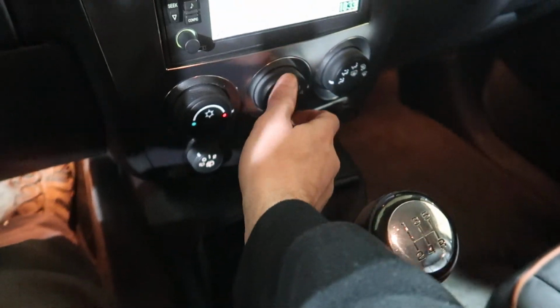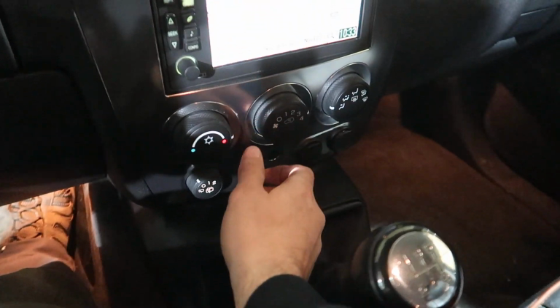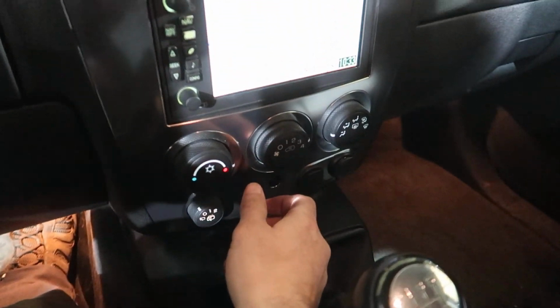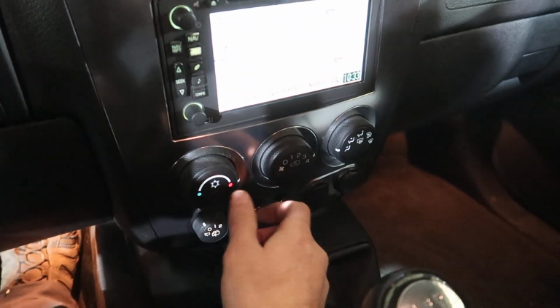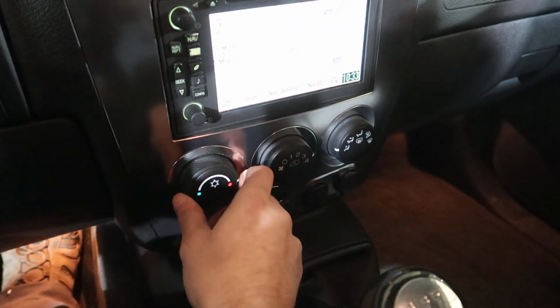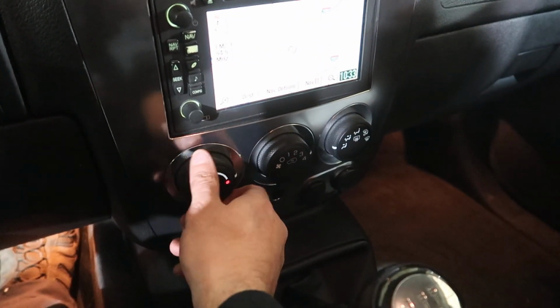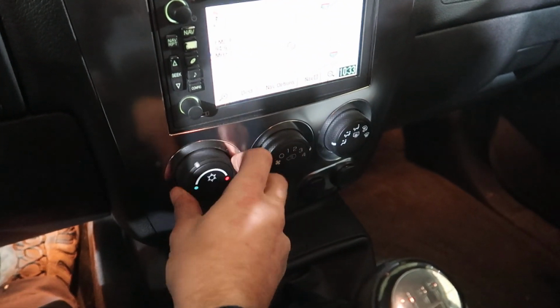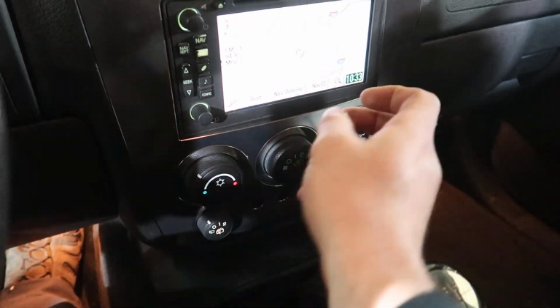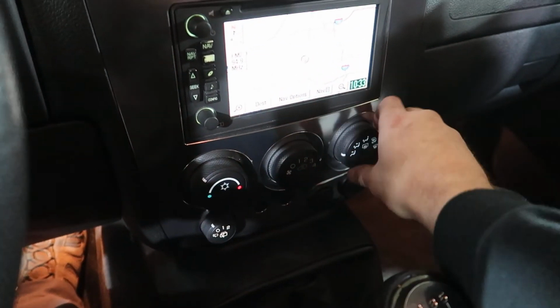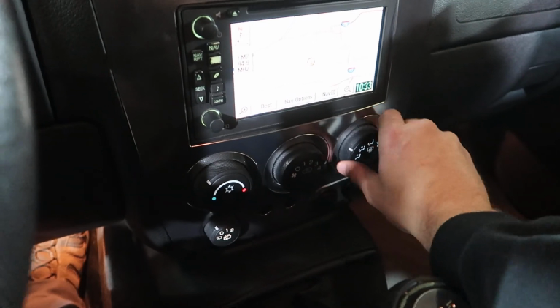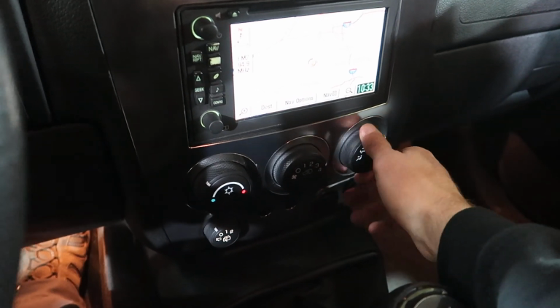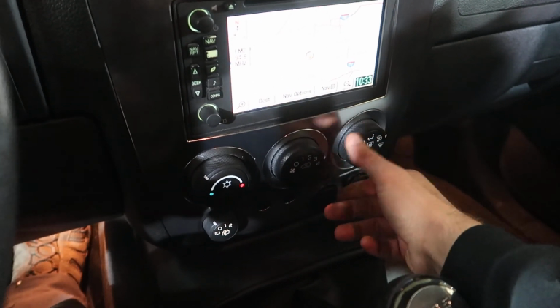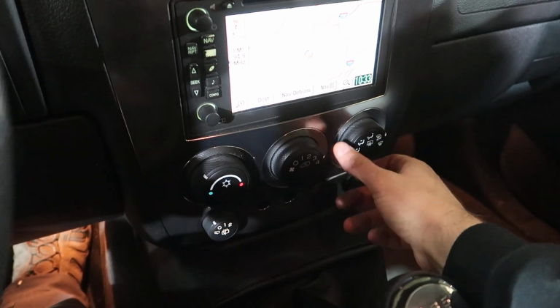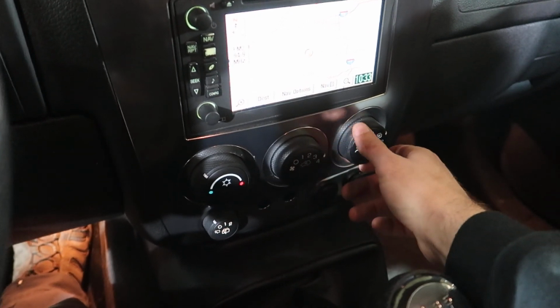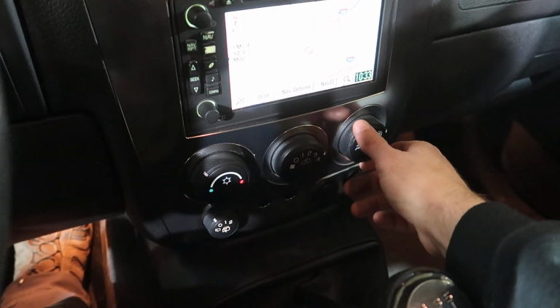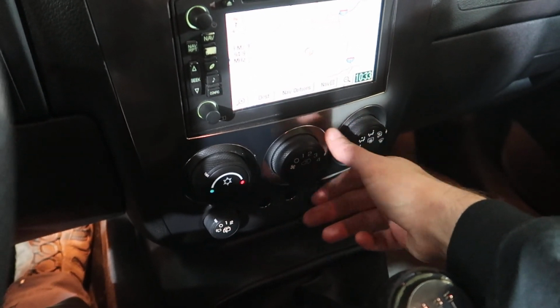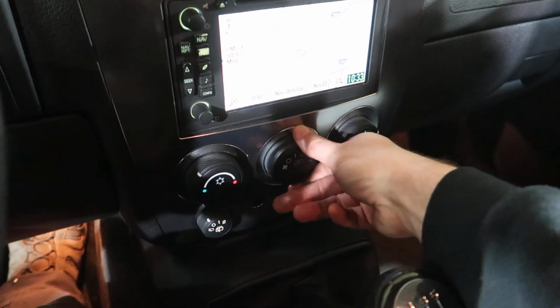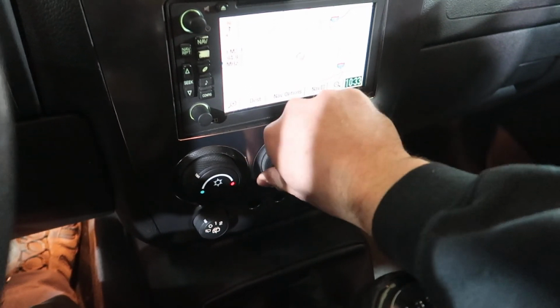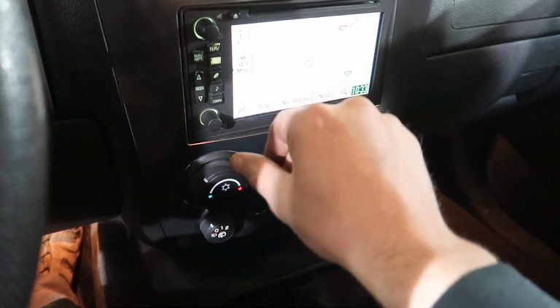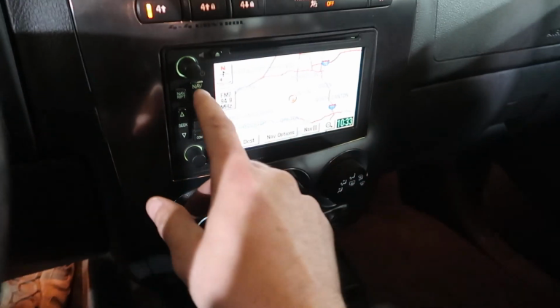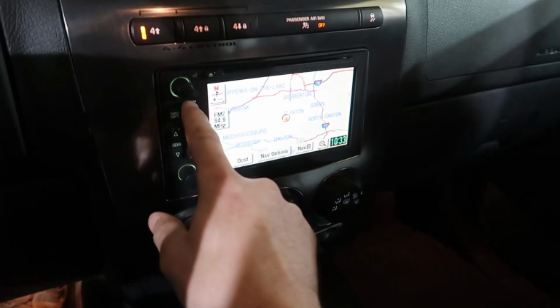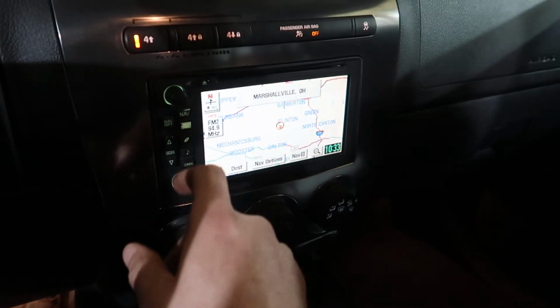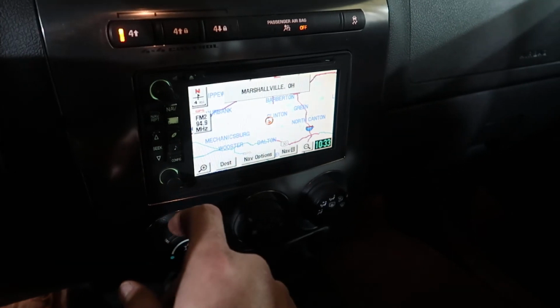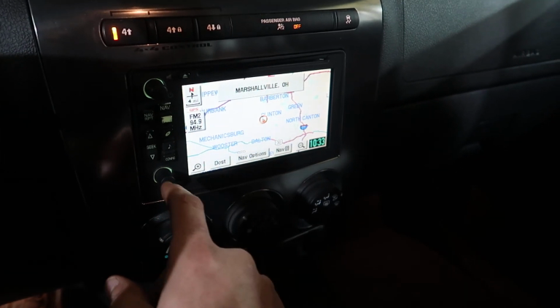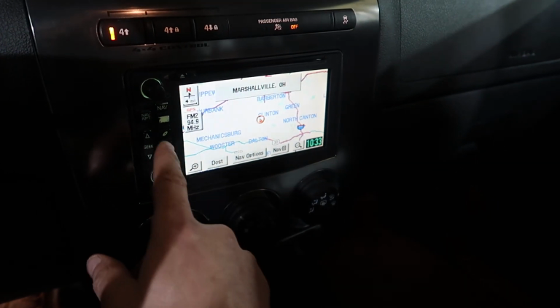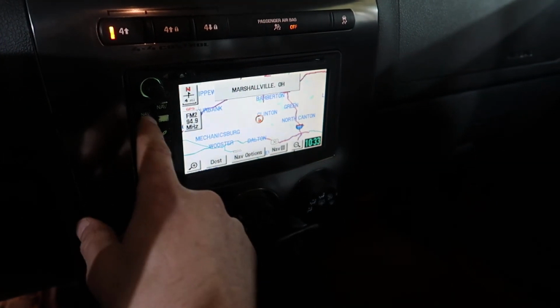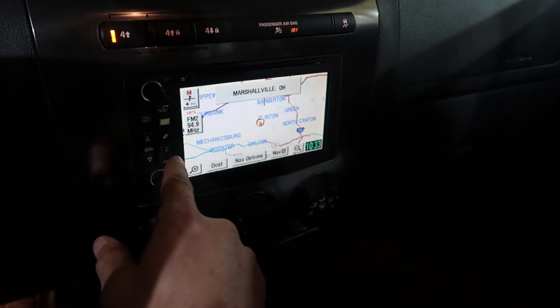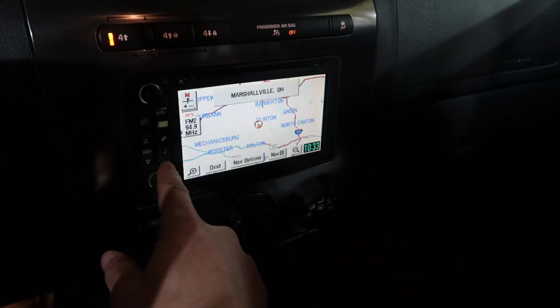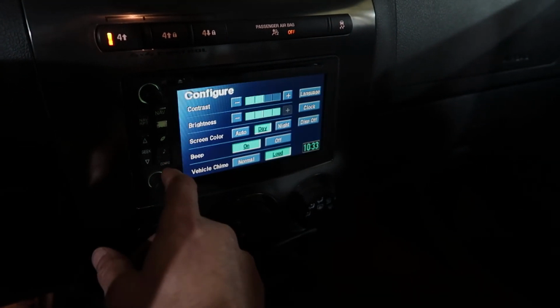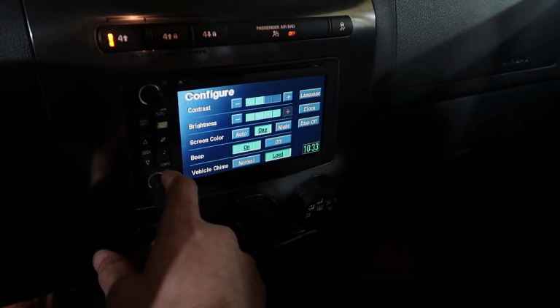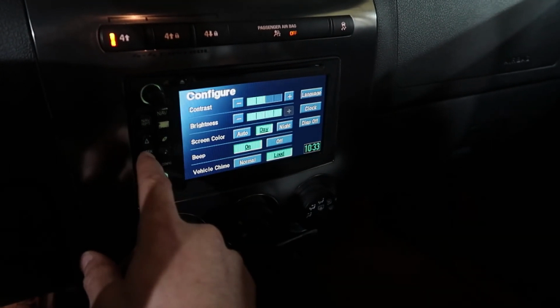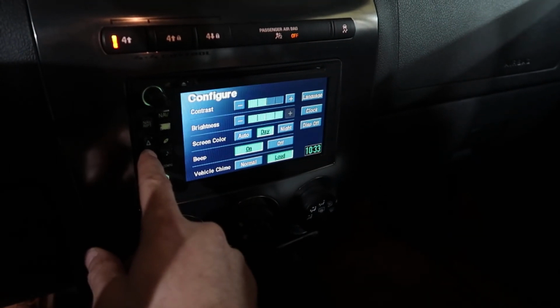Heater controls work. The navigation does work. There's no disk.